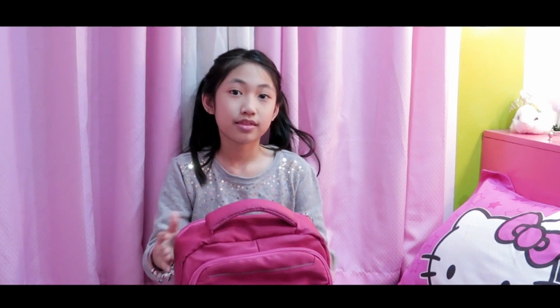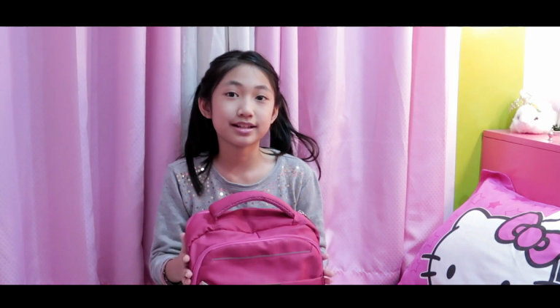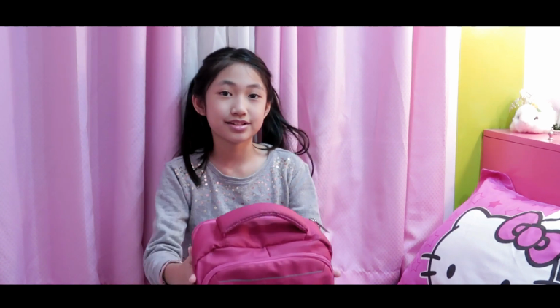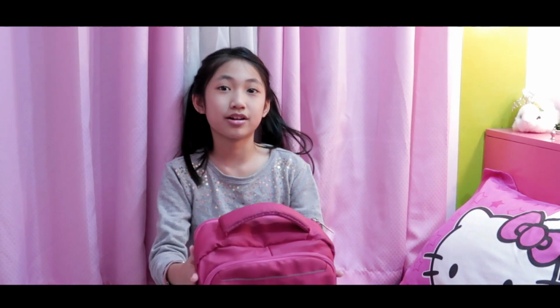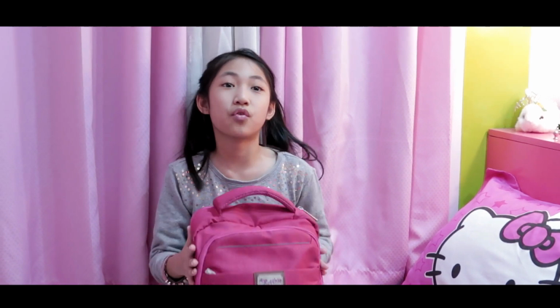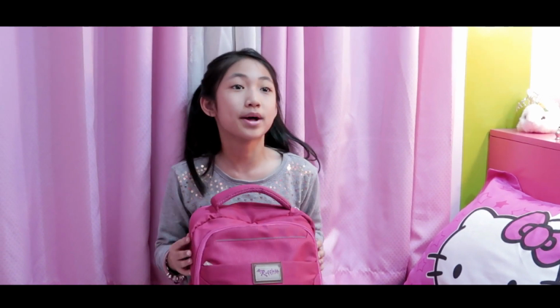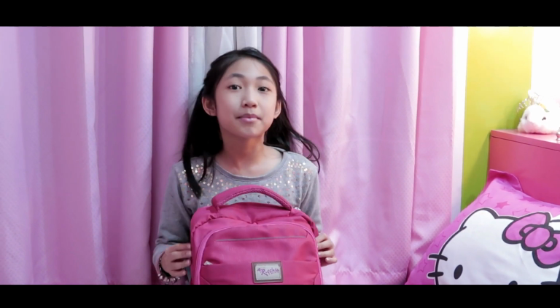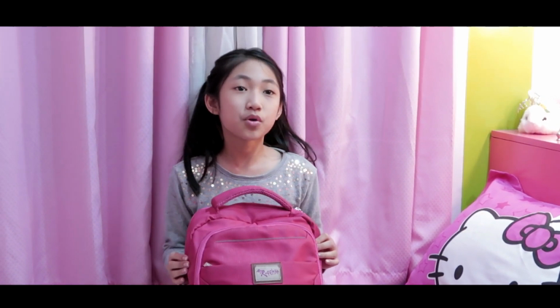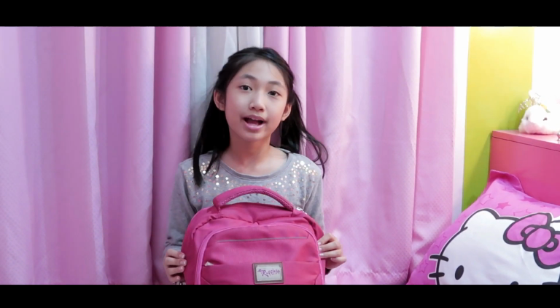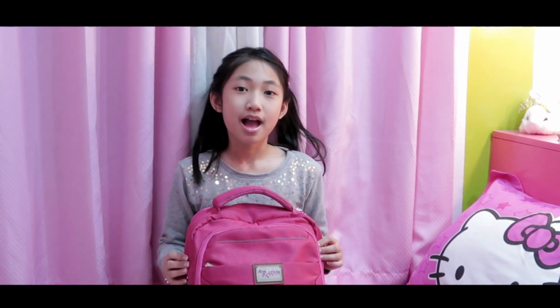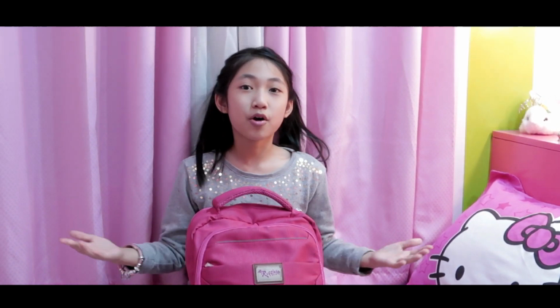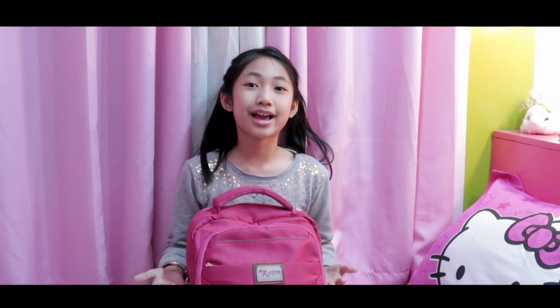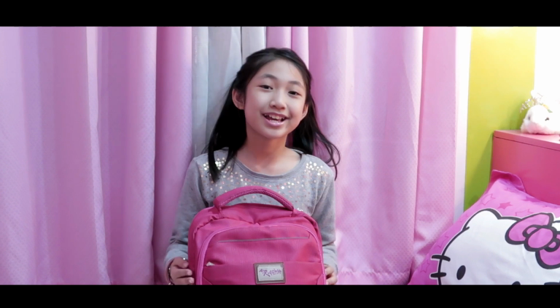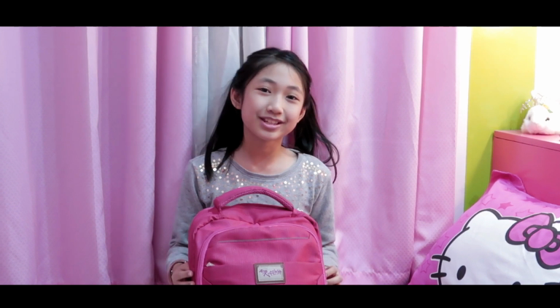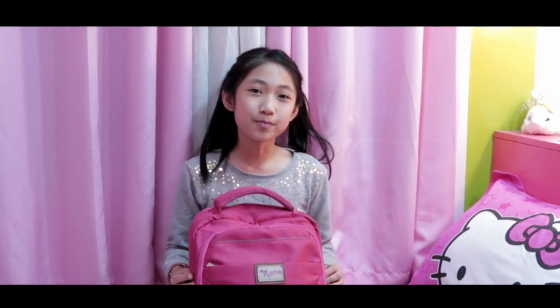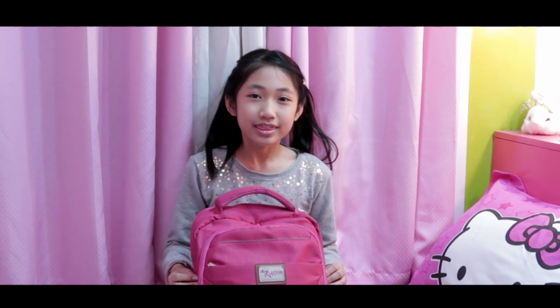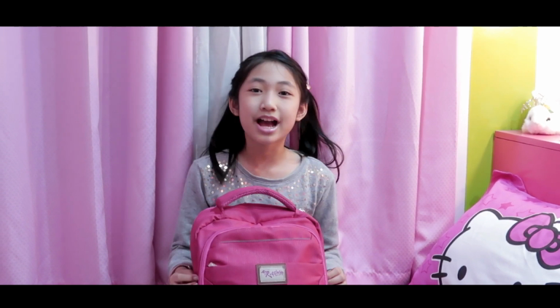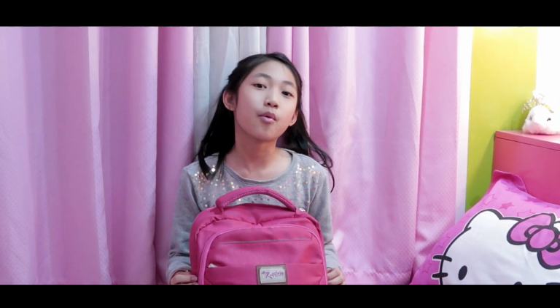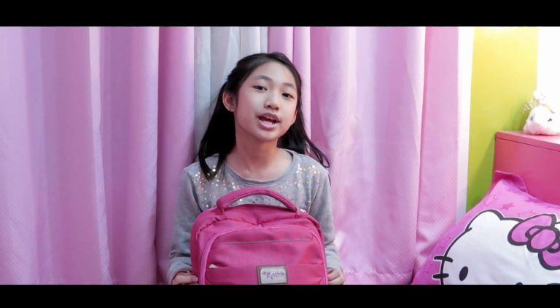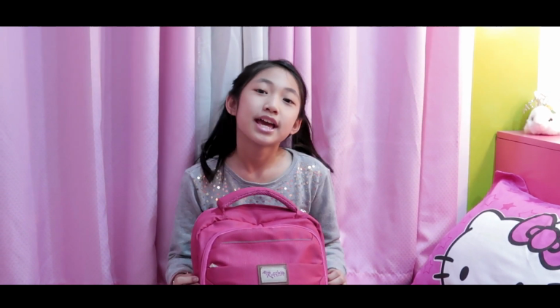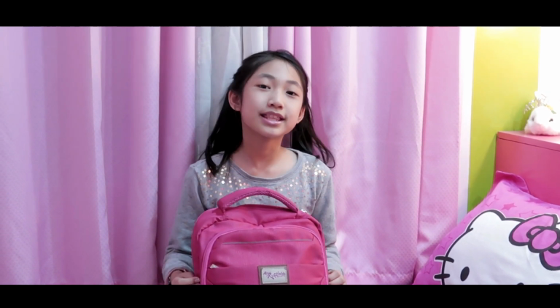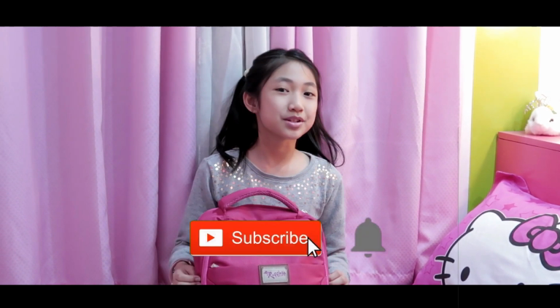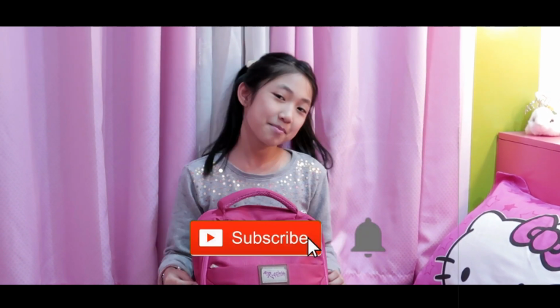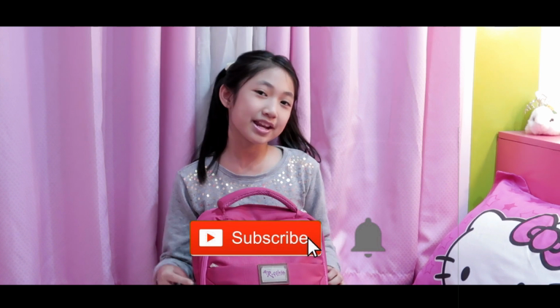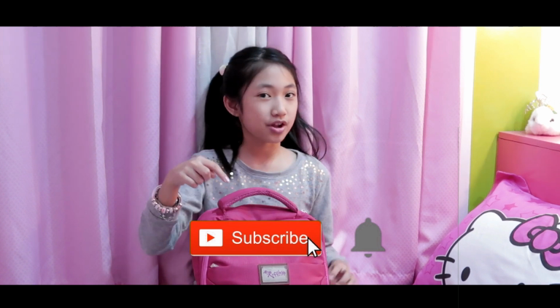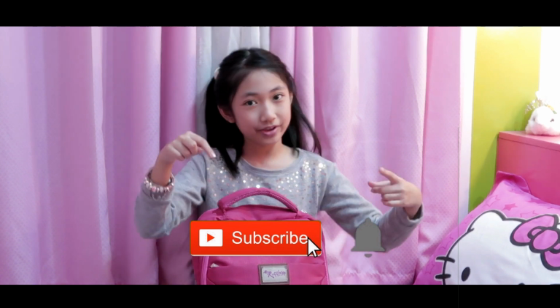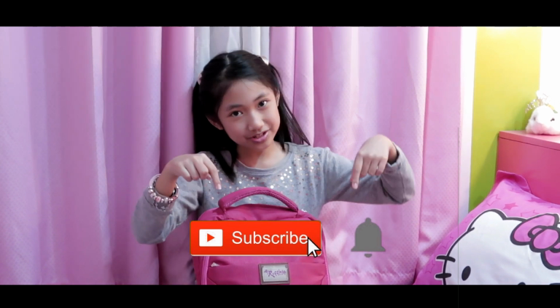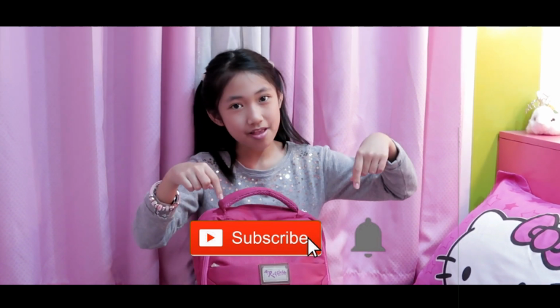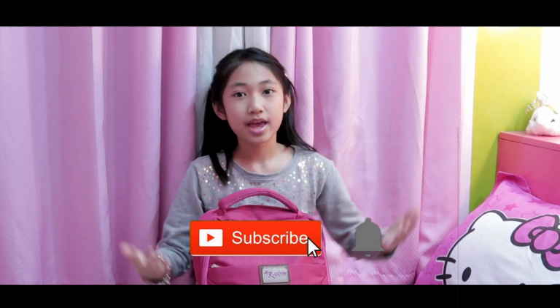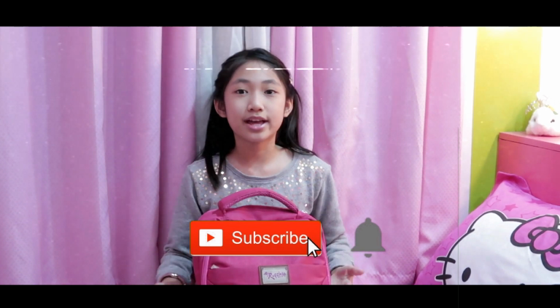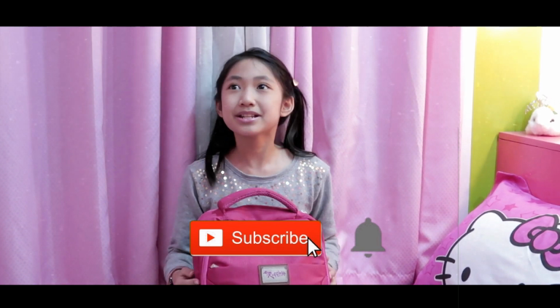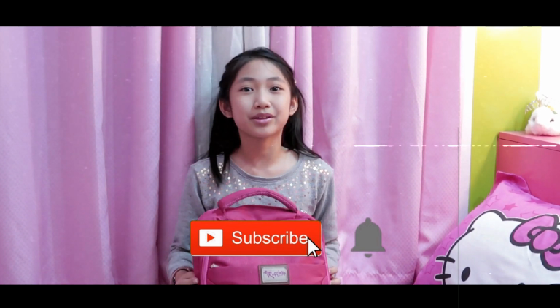That is all for what's in my school bag. I hope you liked today's video. Thank you for watching — hit the subscribe button and the notifications bell, and comment down below.